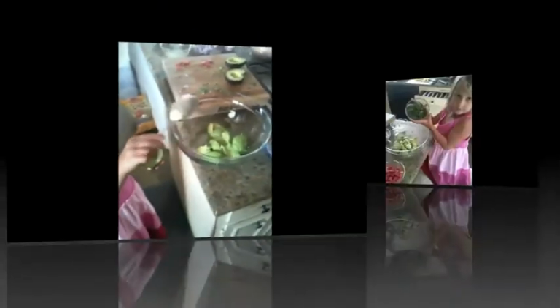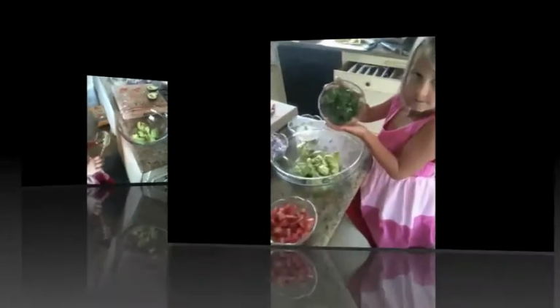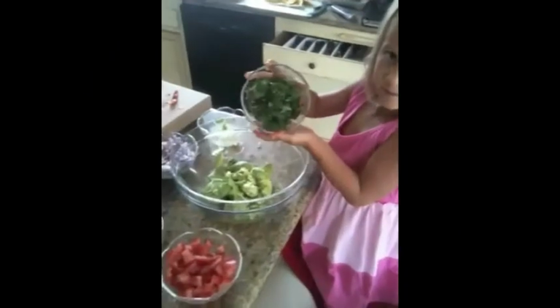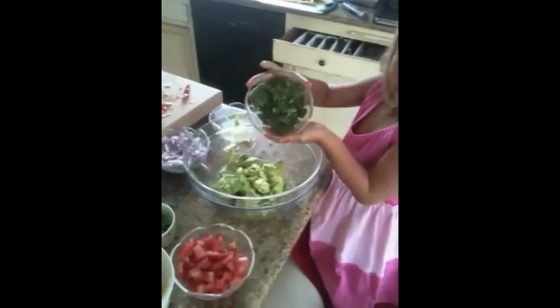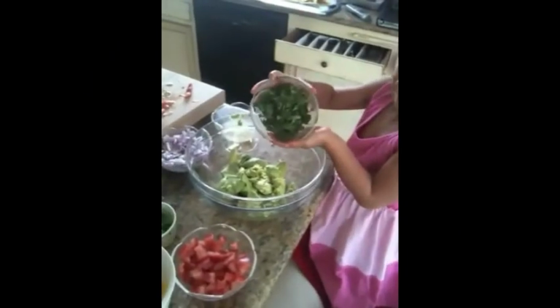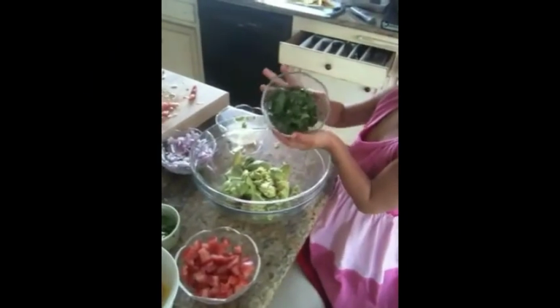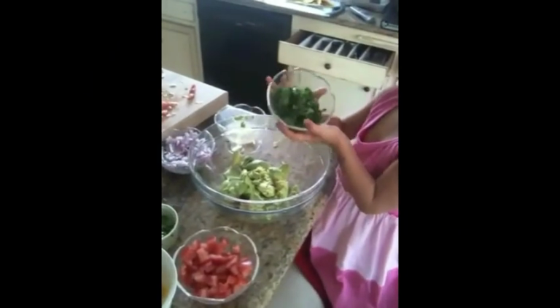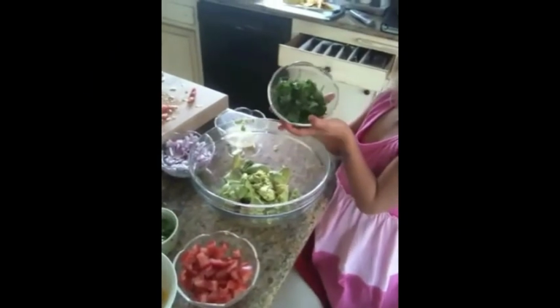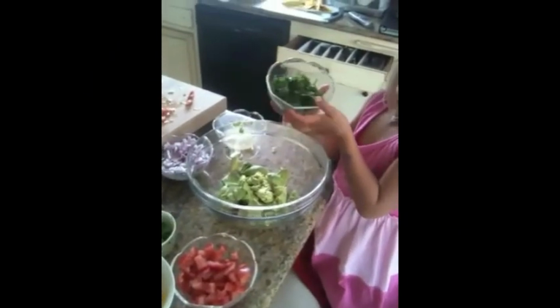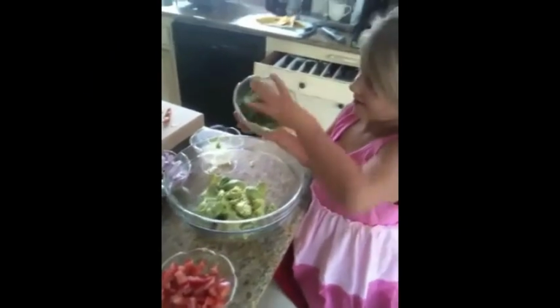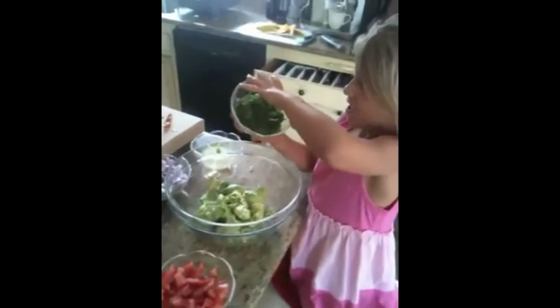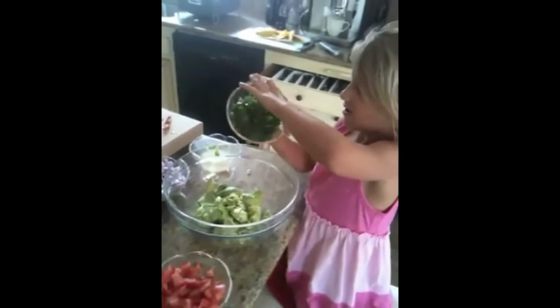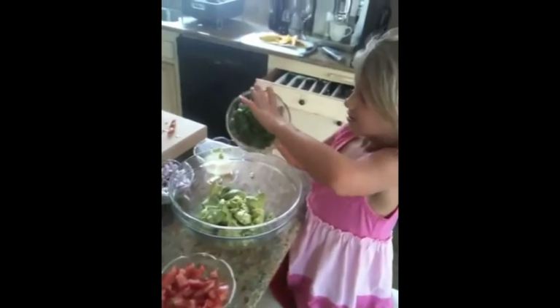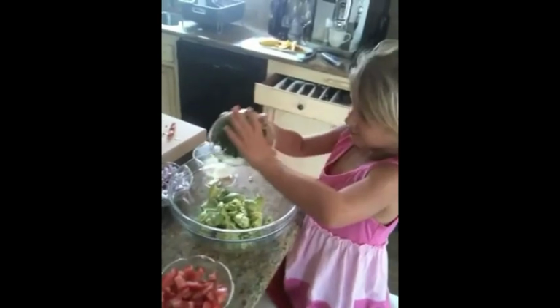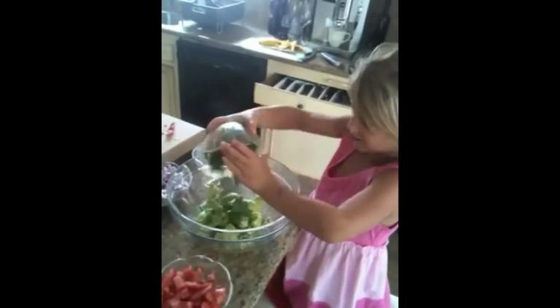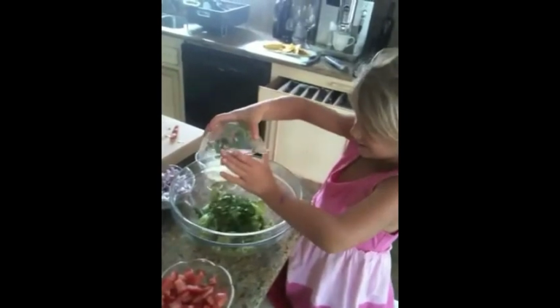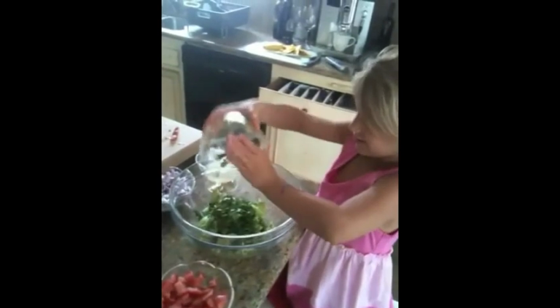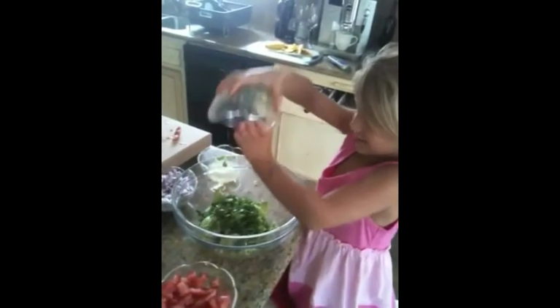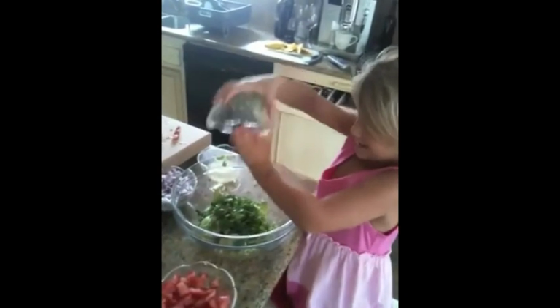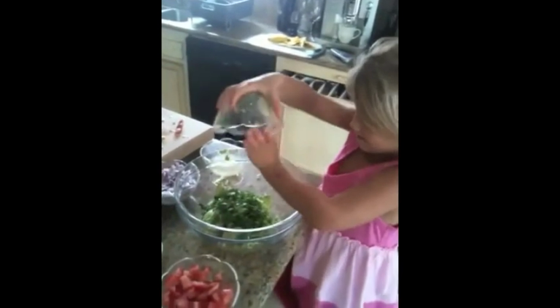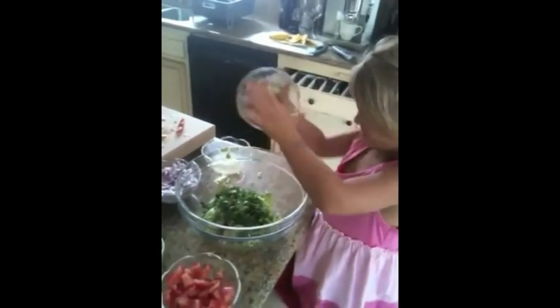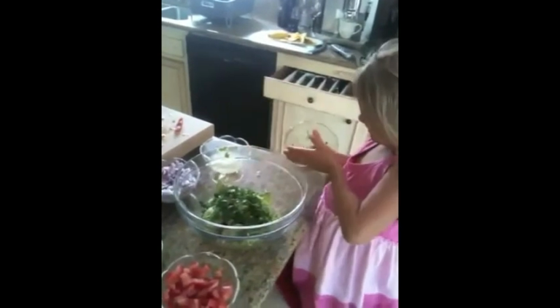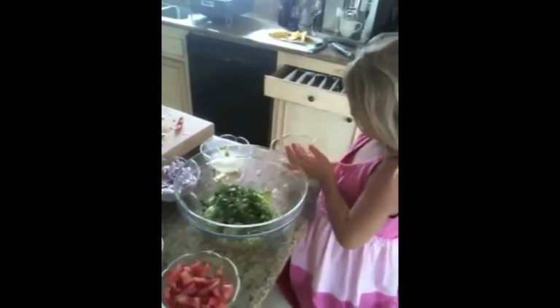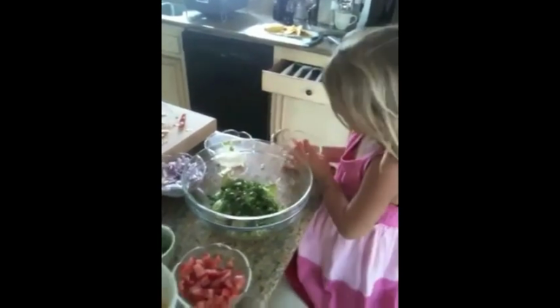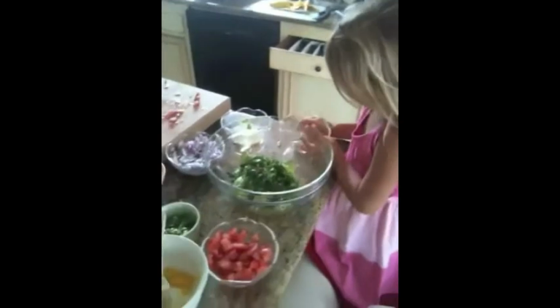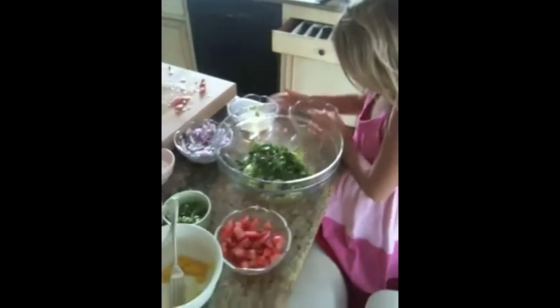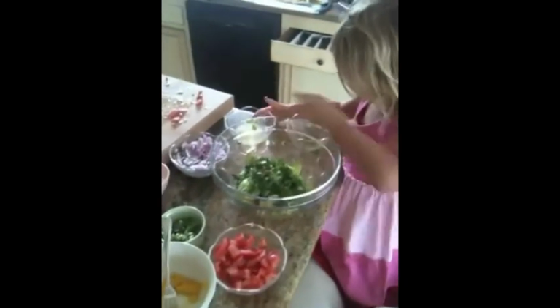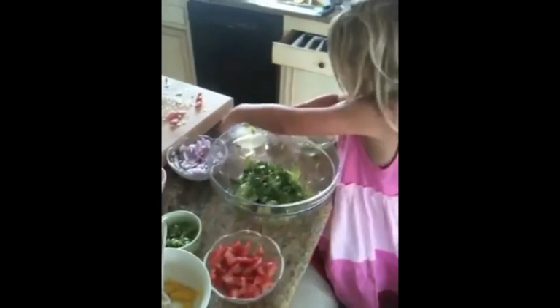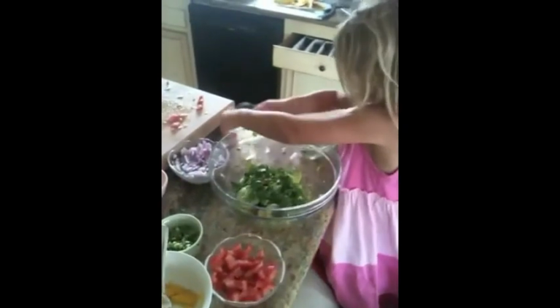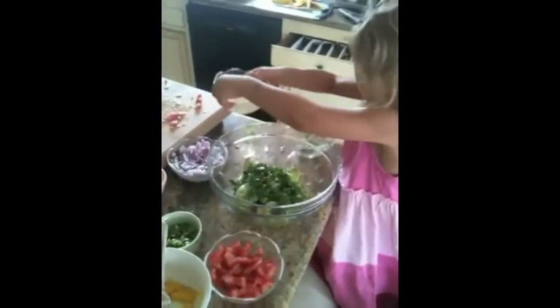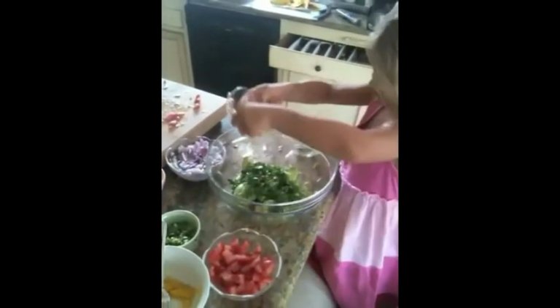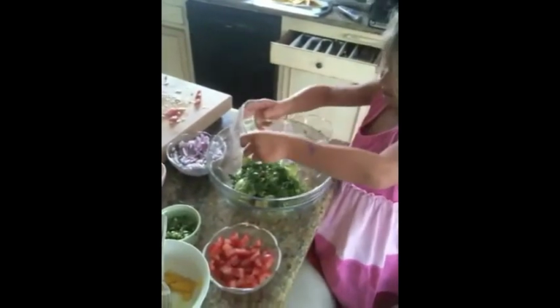Let's start mixing all of our ingredients together. What's the first one you're dumping in, Sid? Cilantro. So let's dump it all in. Let's dump some of the other ingredients in. Lime juice. That looks good.